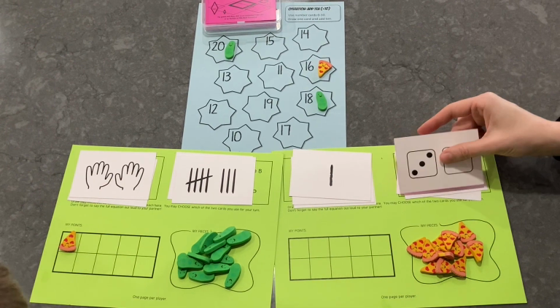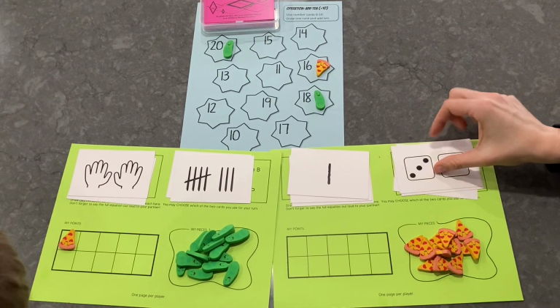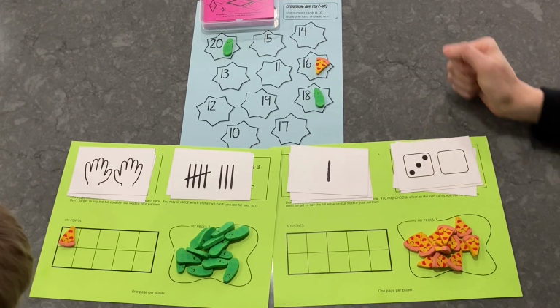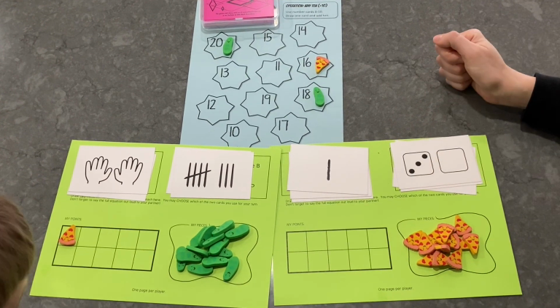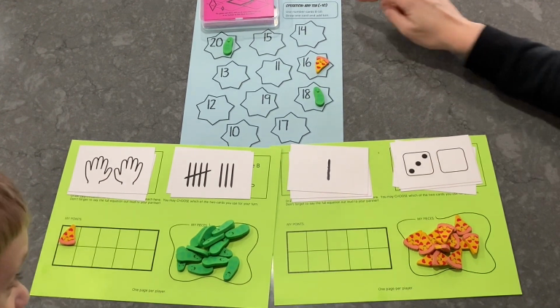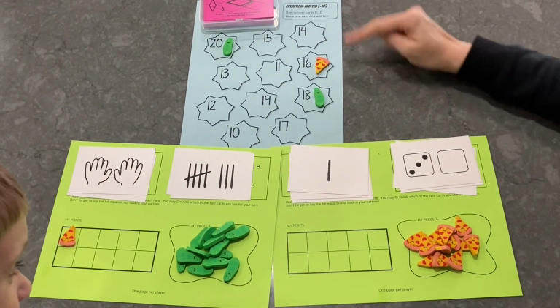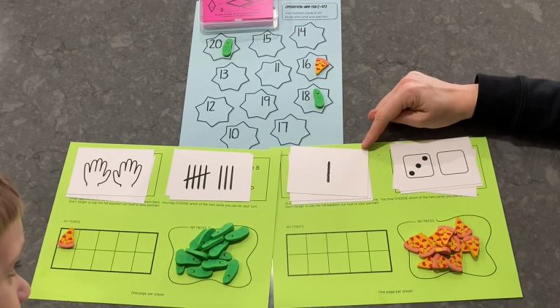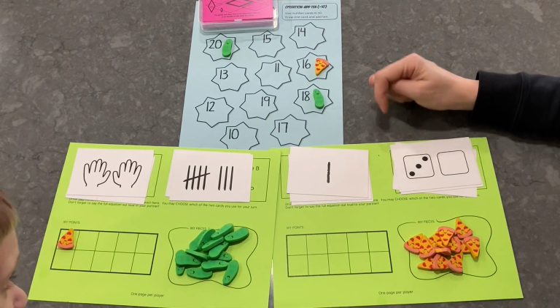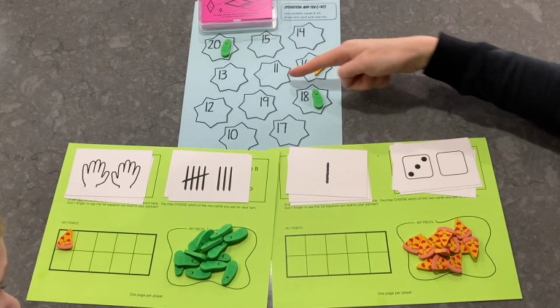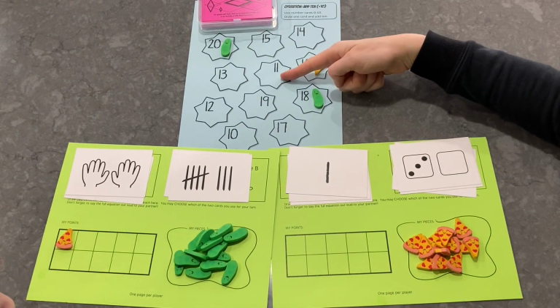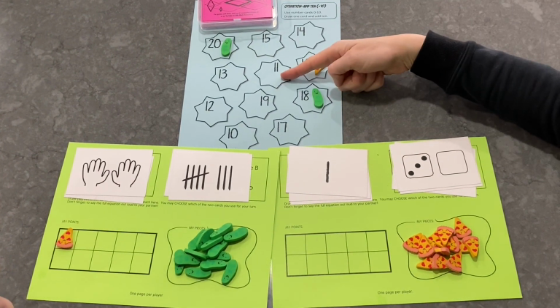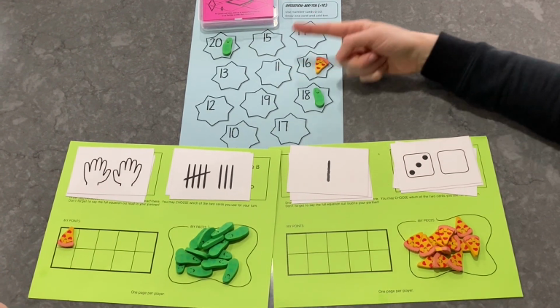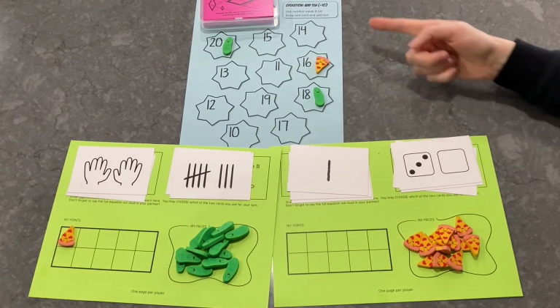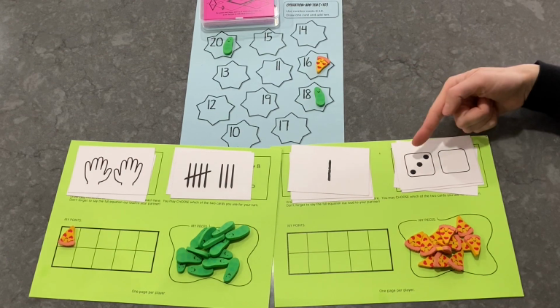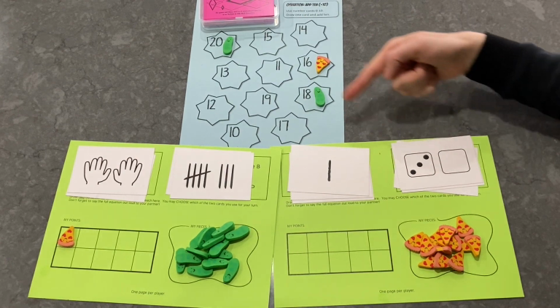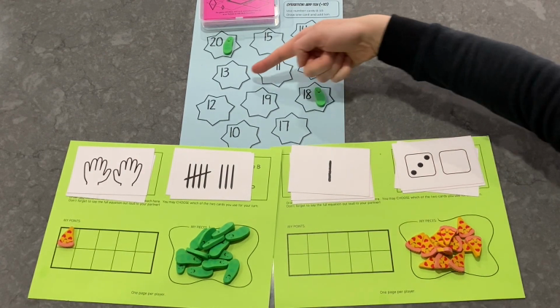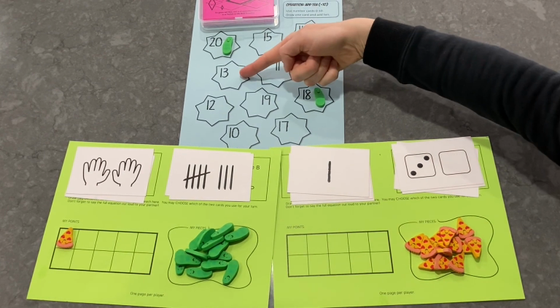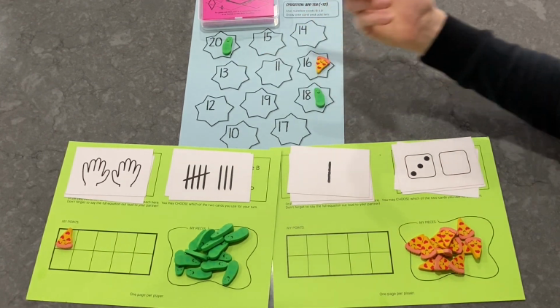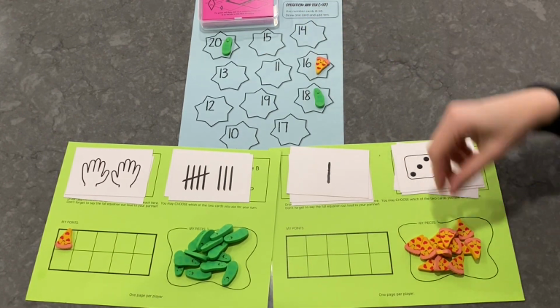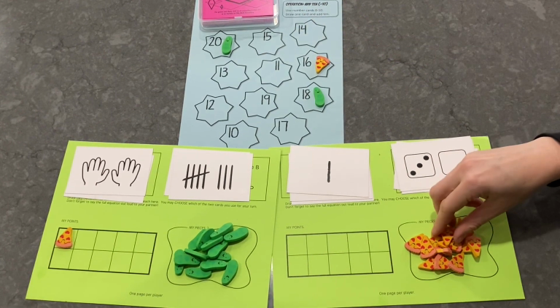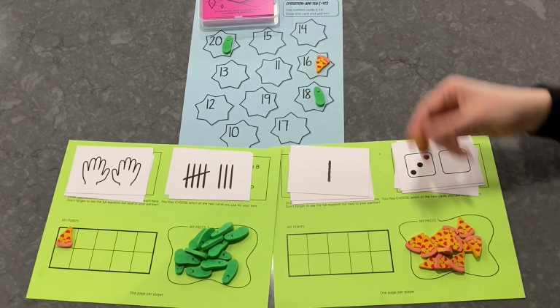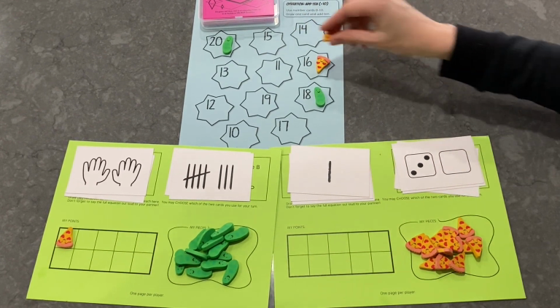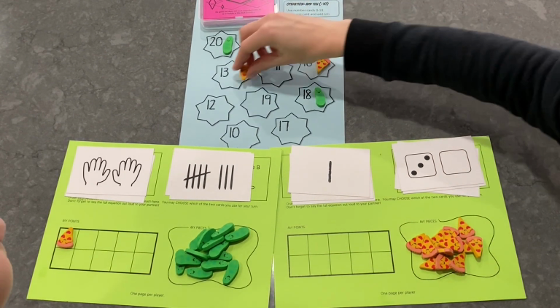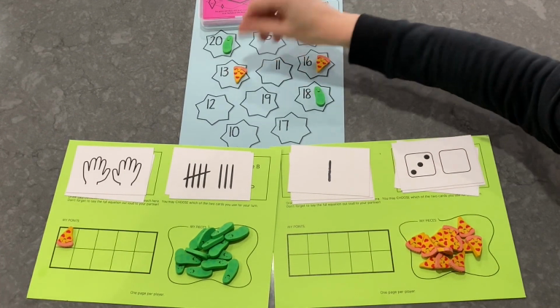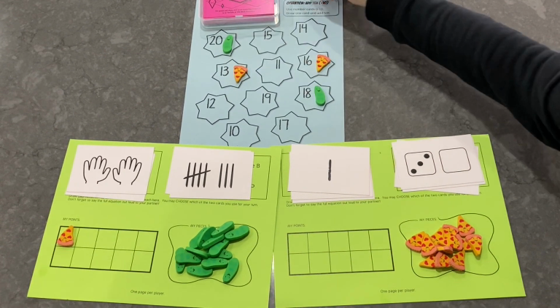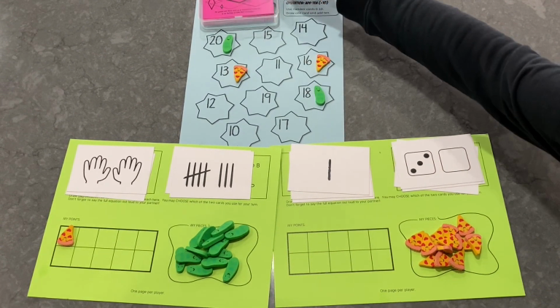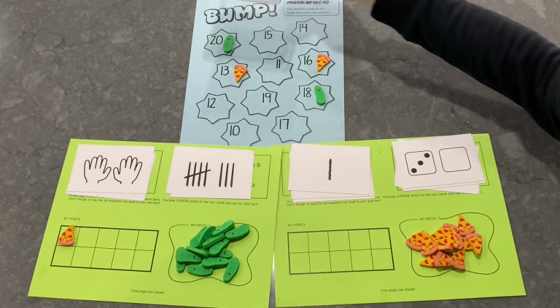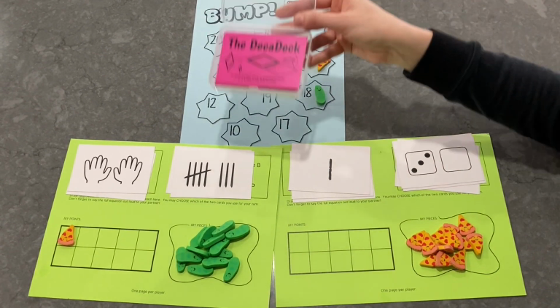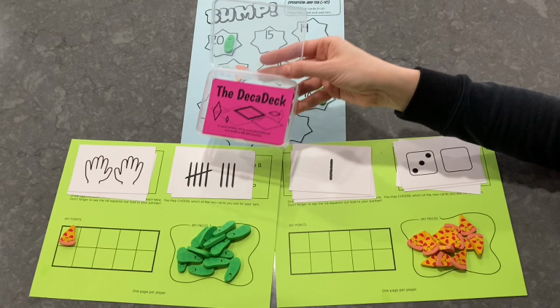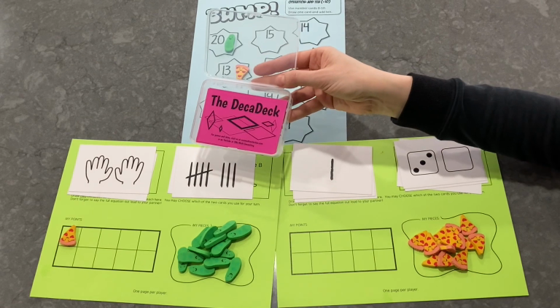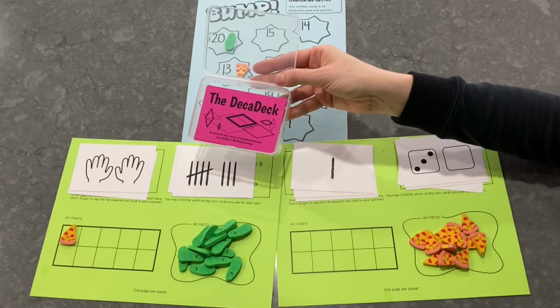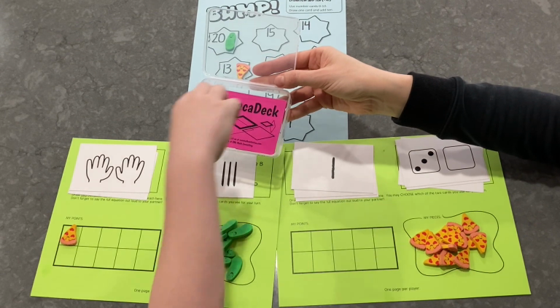Let's see what happens though, because anything can happen in bump. I have a 1 and a 3. 10 plus 1 is 11. 10 plus 3 is 13. It's kind of the same either way. I think I'll choose 13. I like that number. Jason?